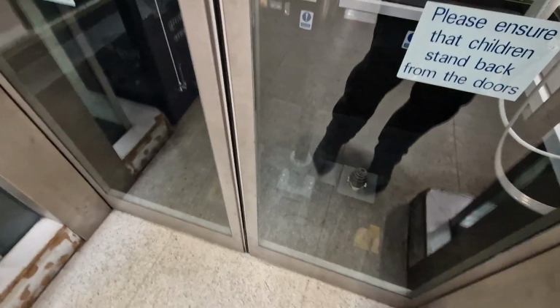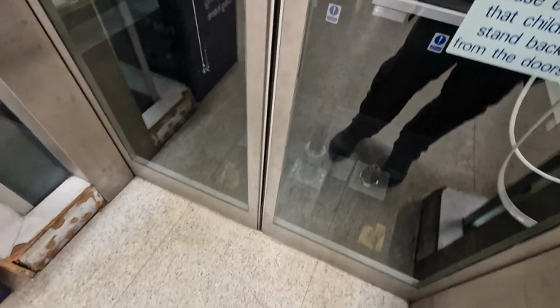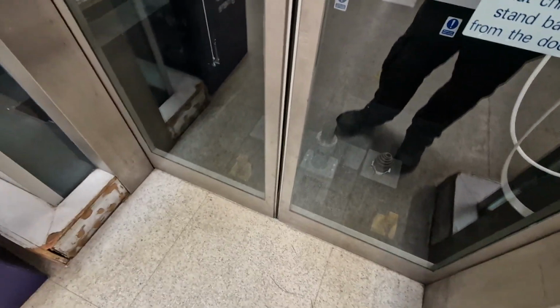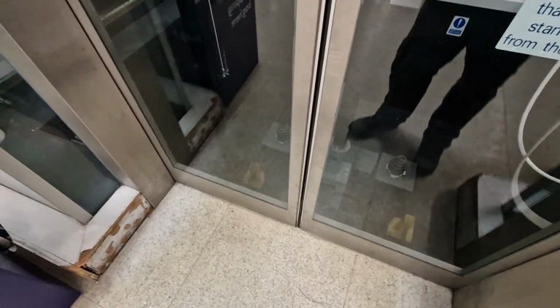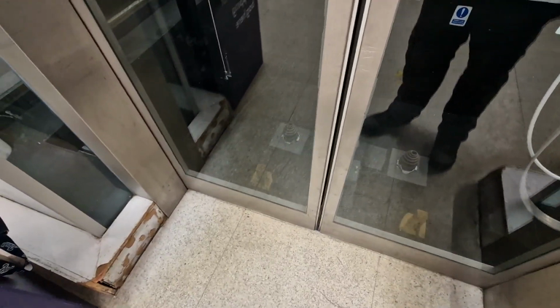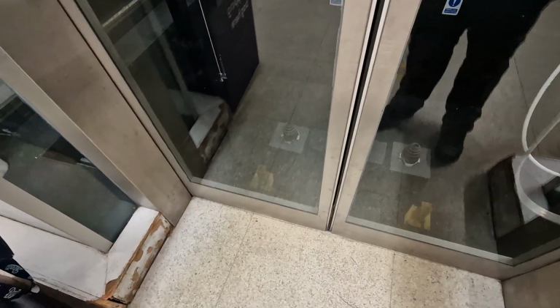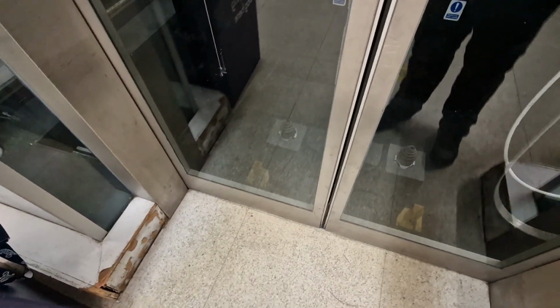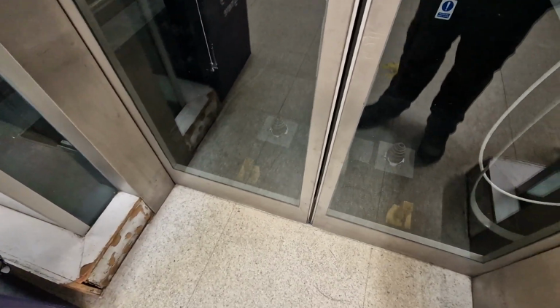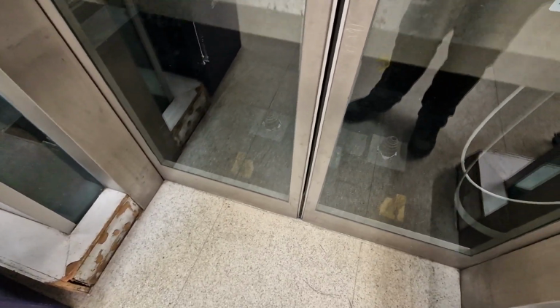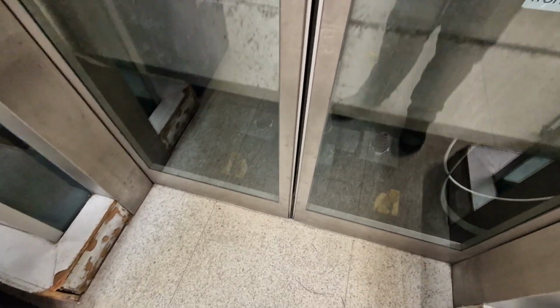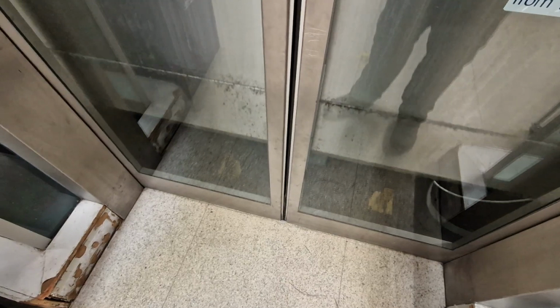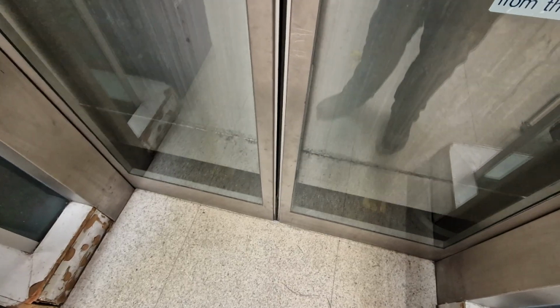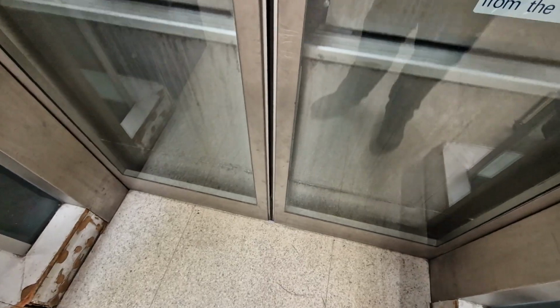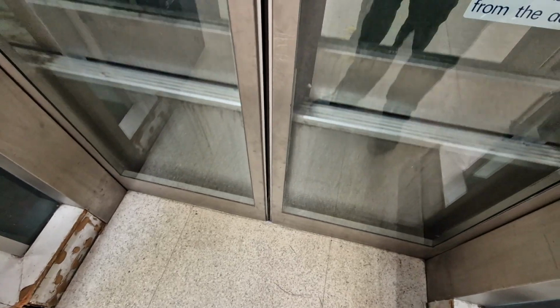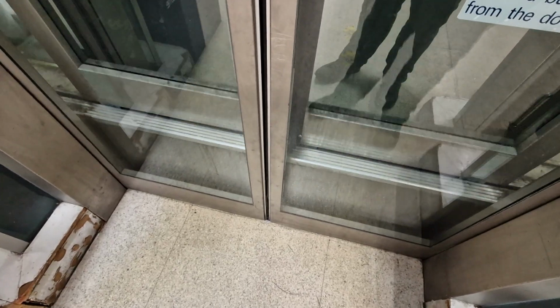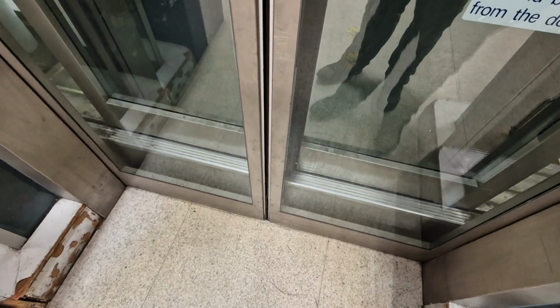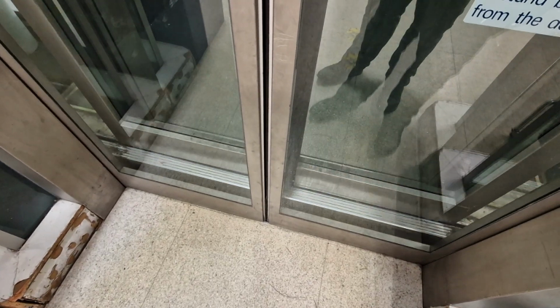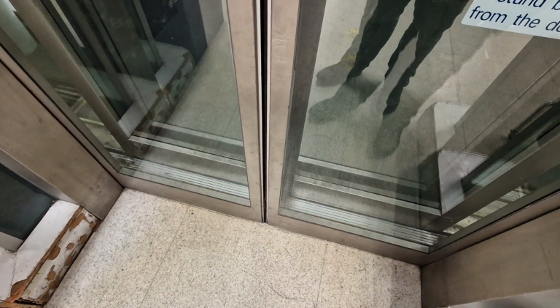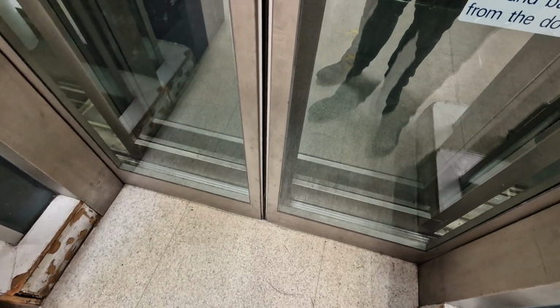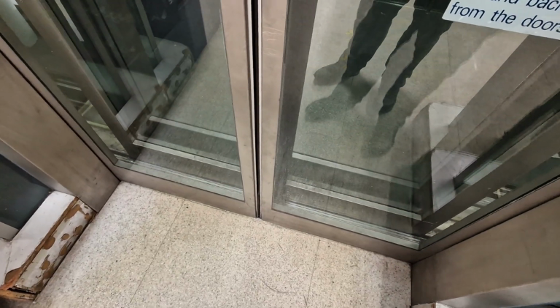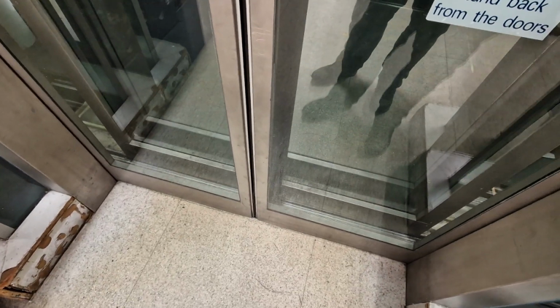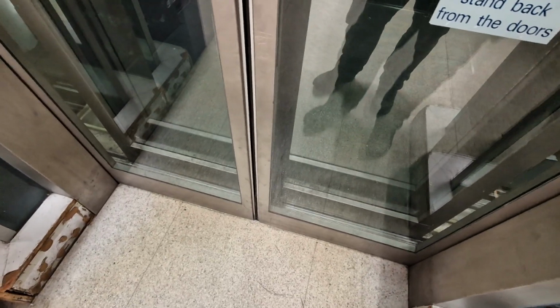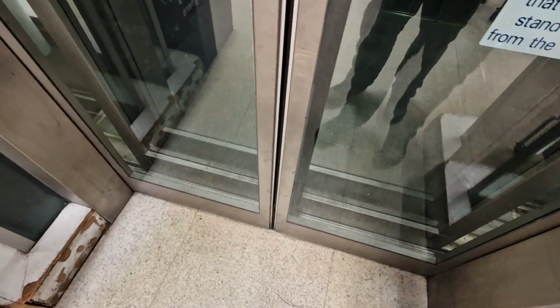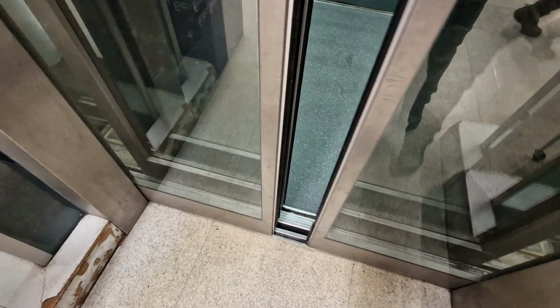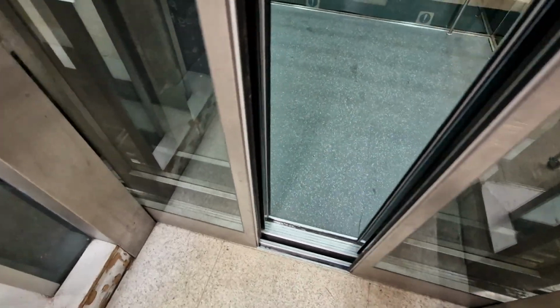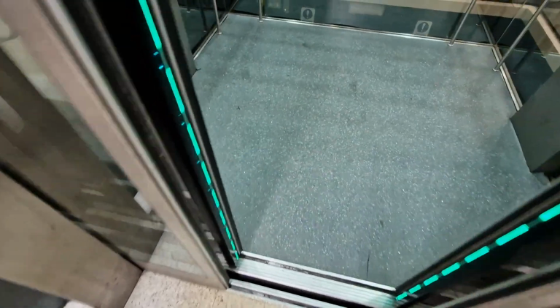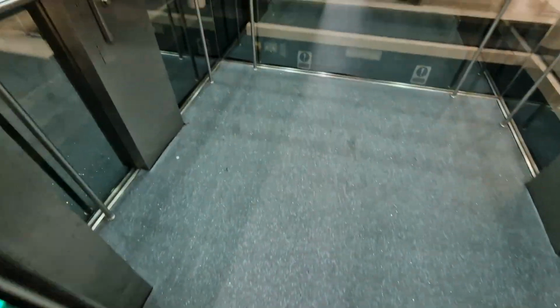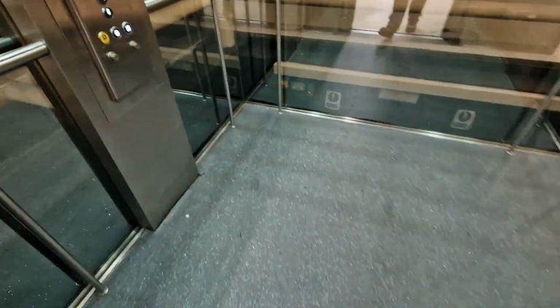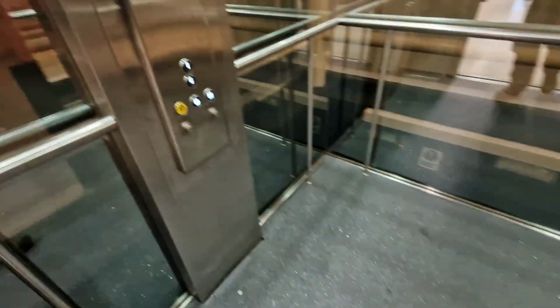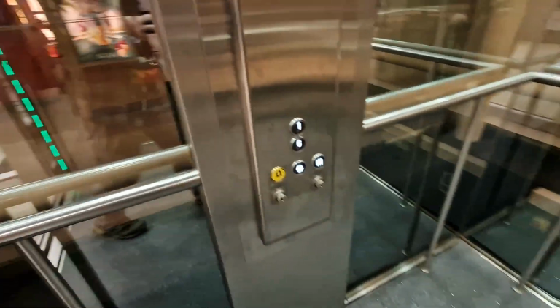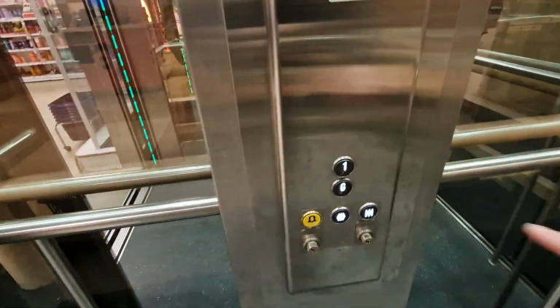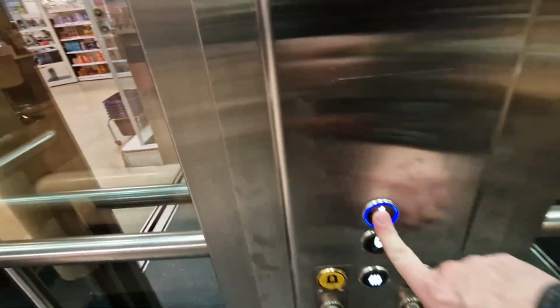This is the lift of Boots and Mattresses. We're going to go up to one.